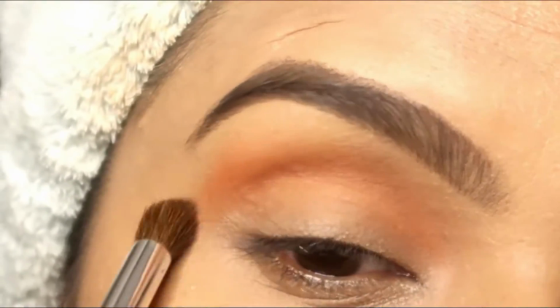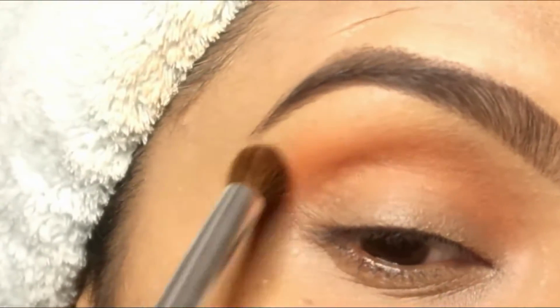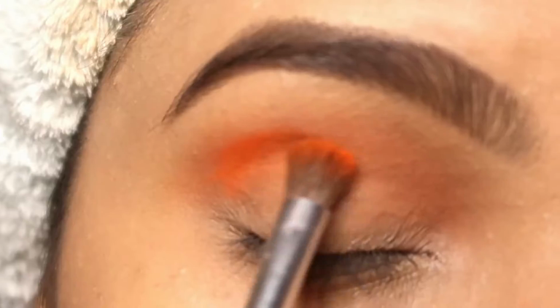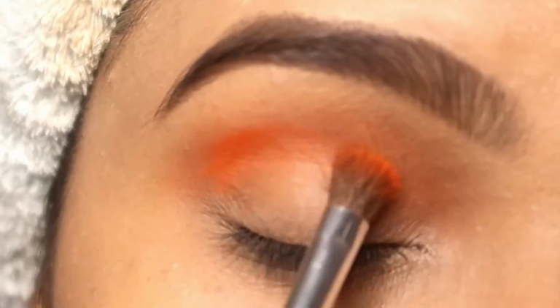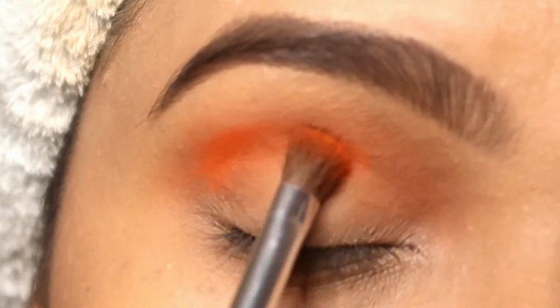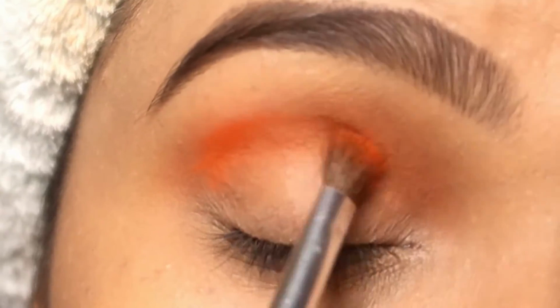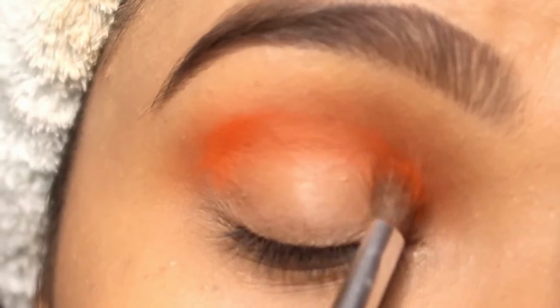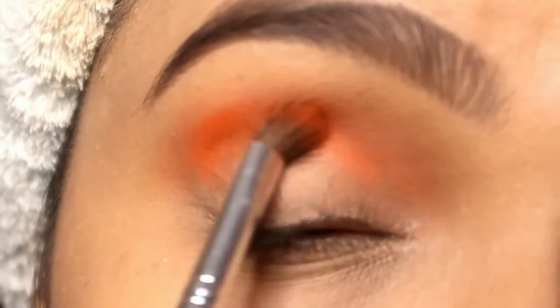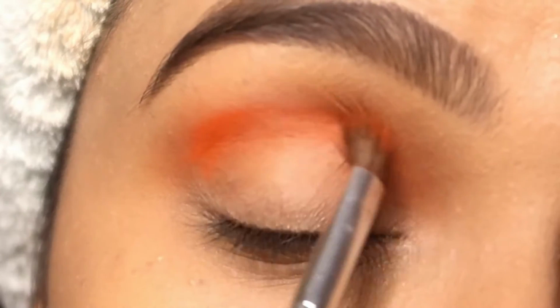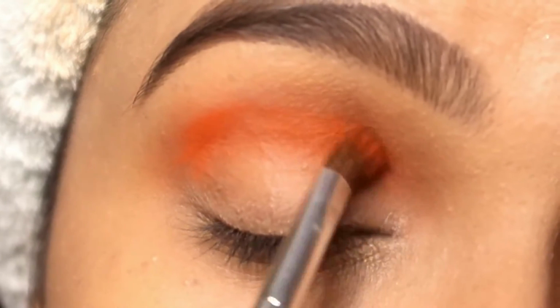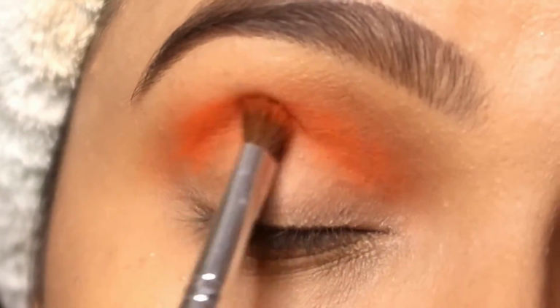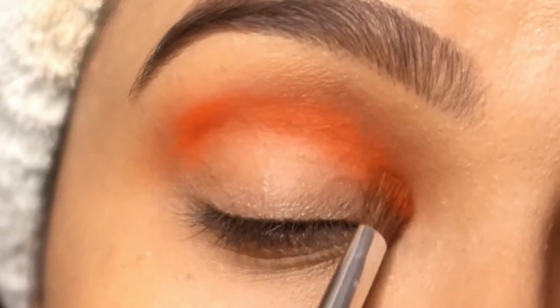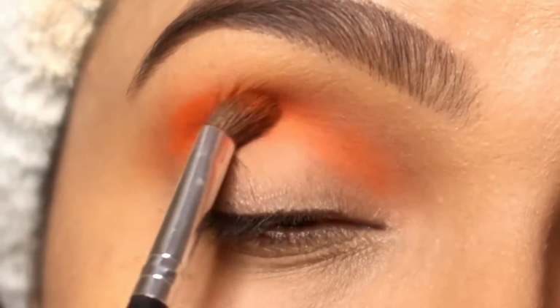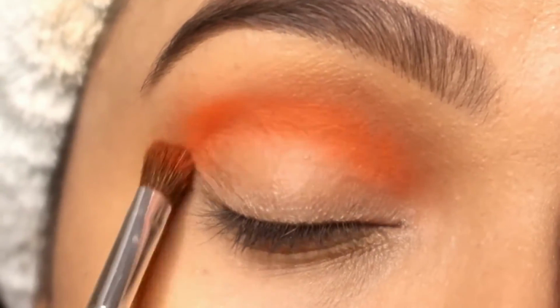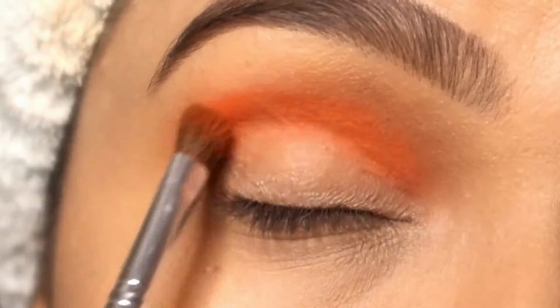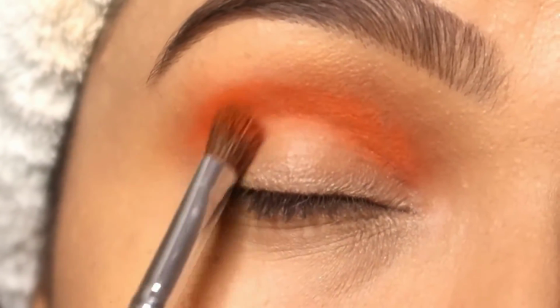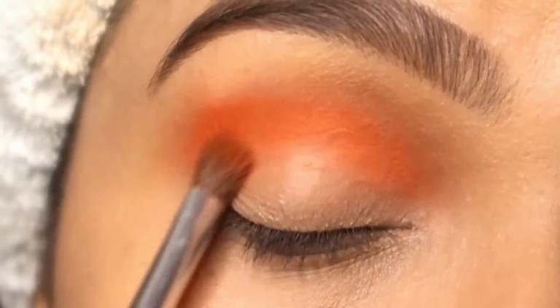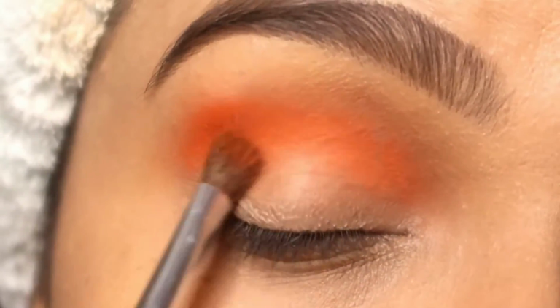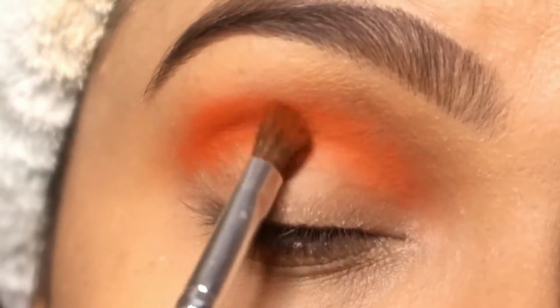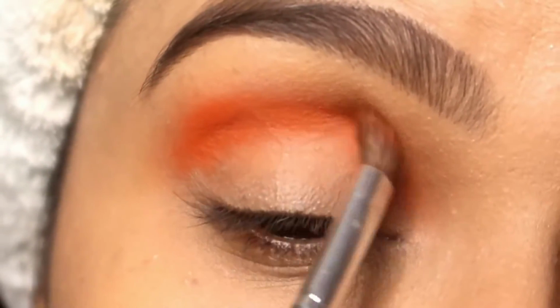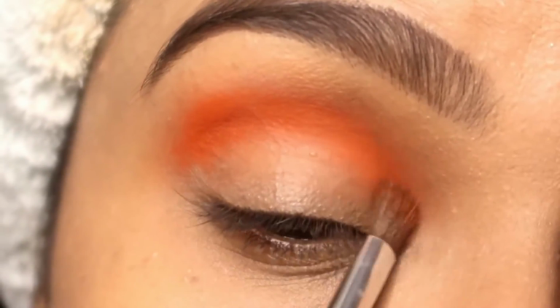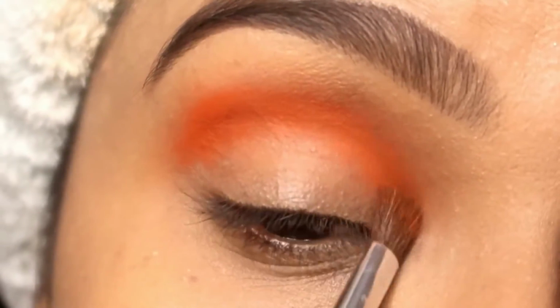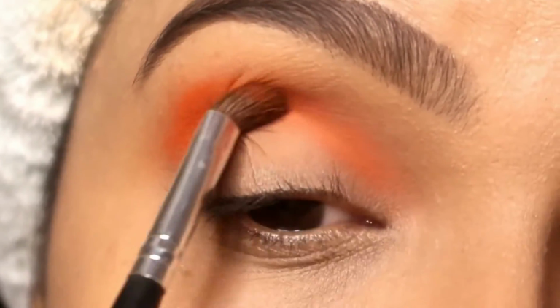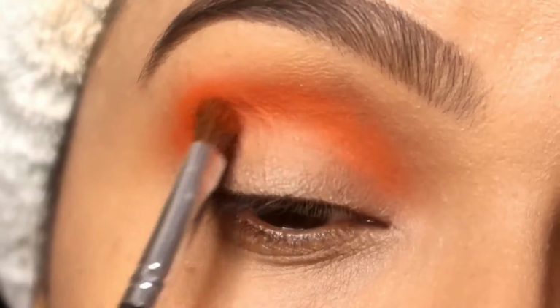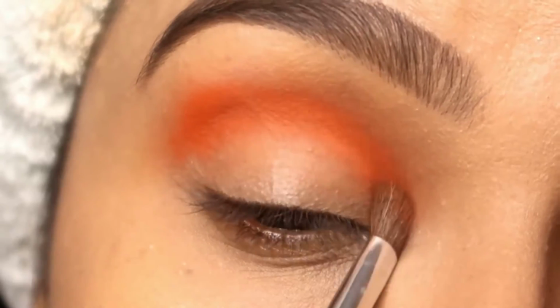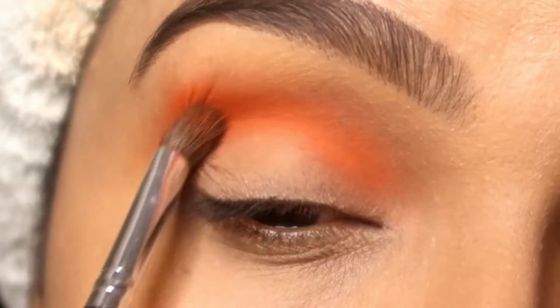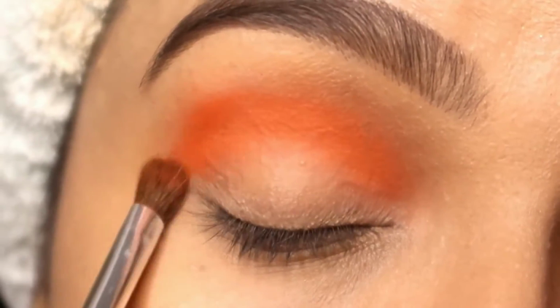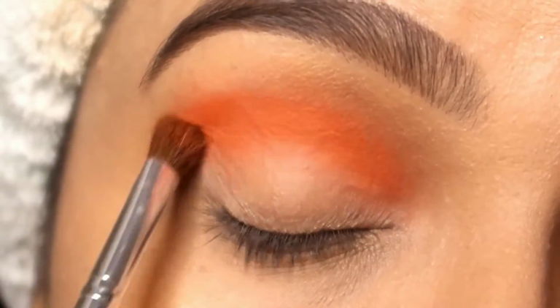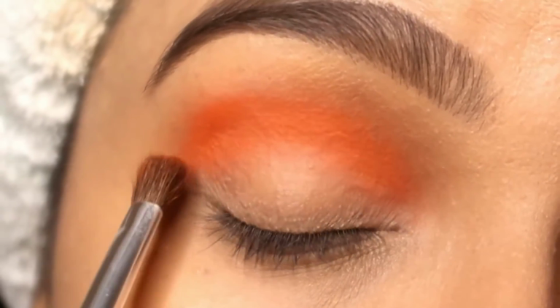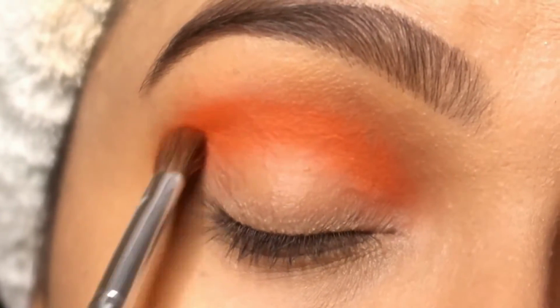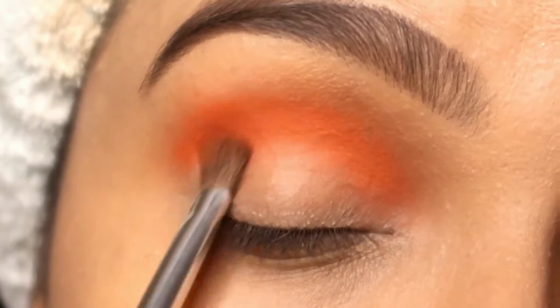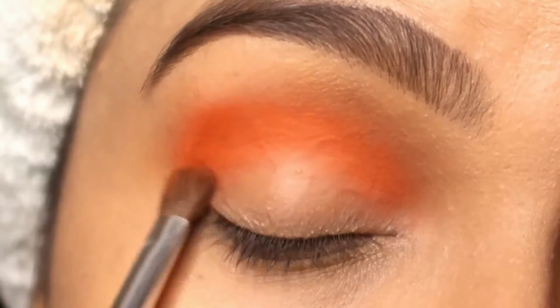I have applied the orange color eyeshadow and I'm applying it on my crease. After that, I will blend it with a fluffy brush to get a cleaner look.